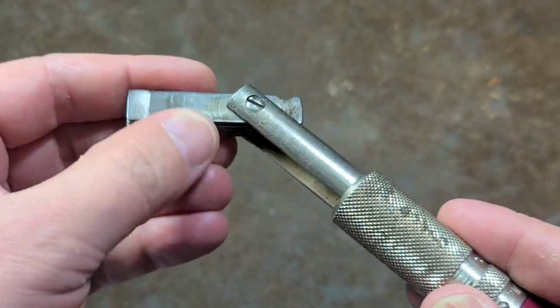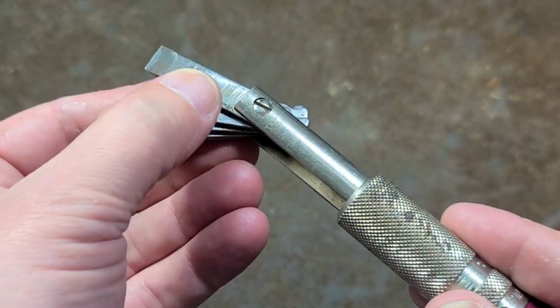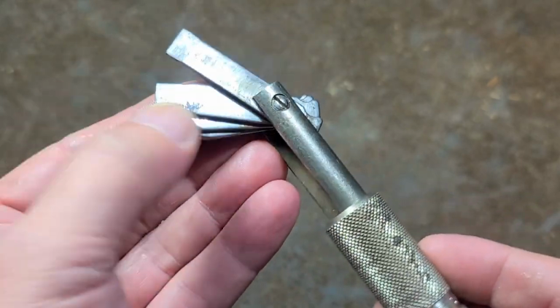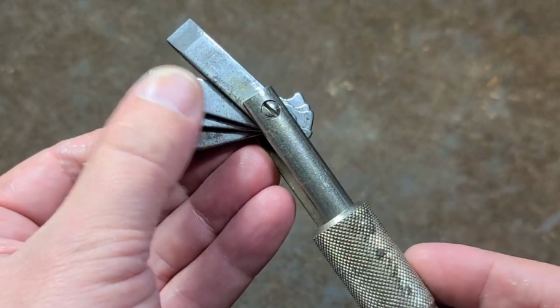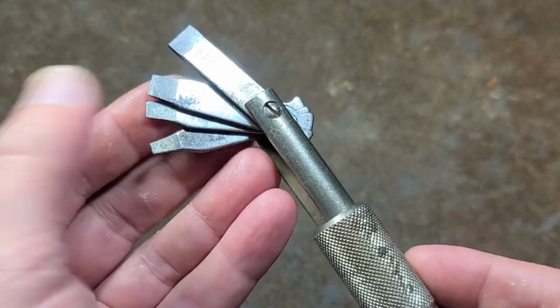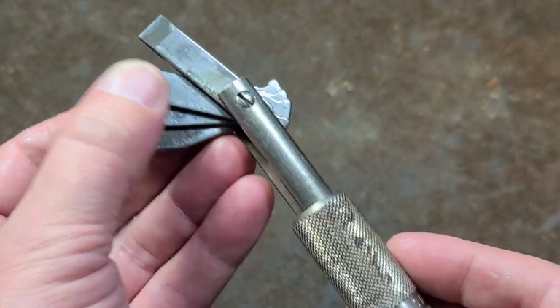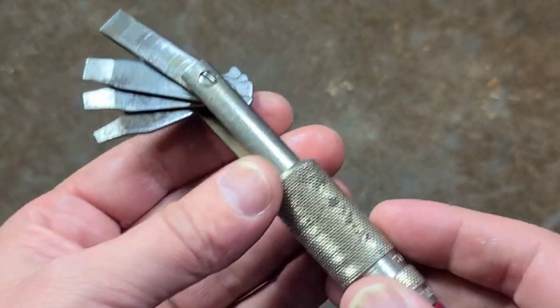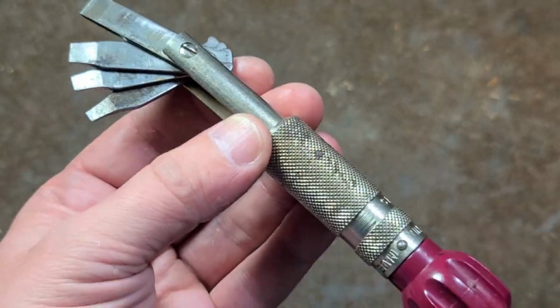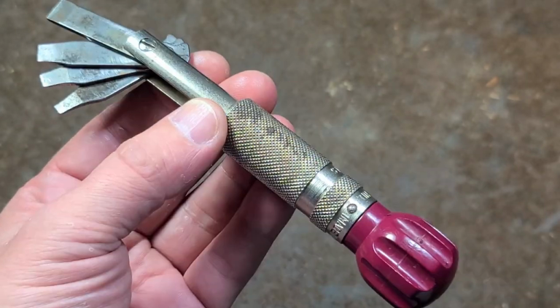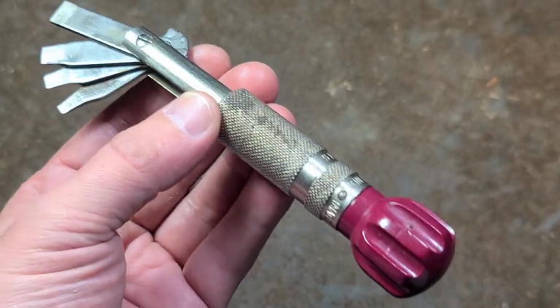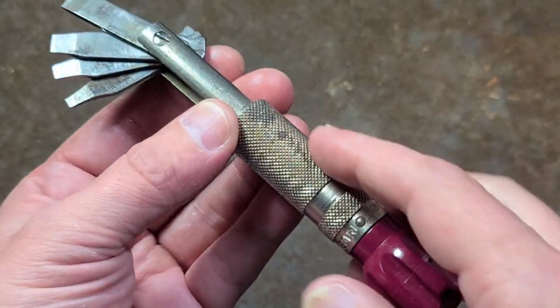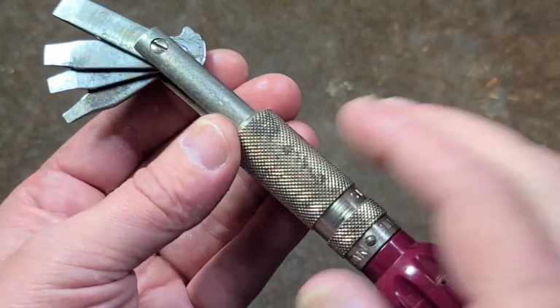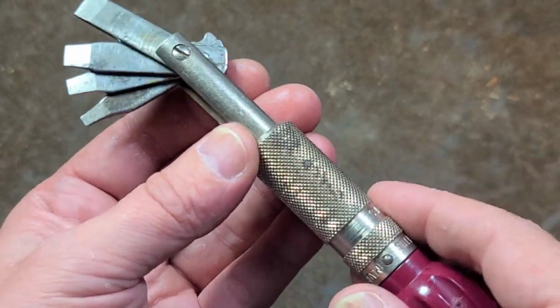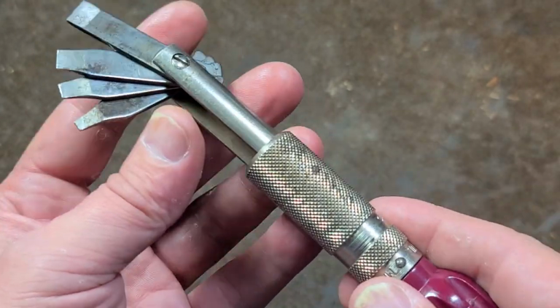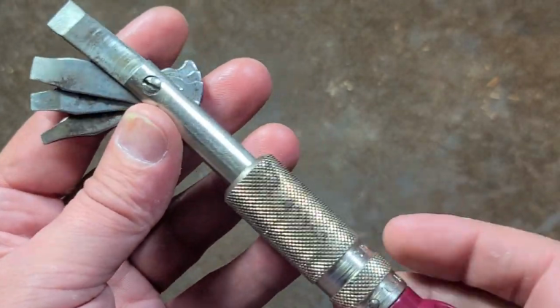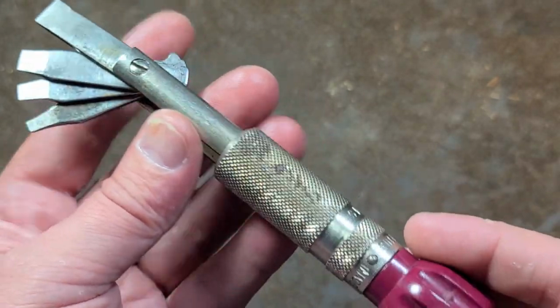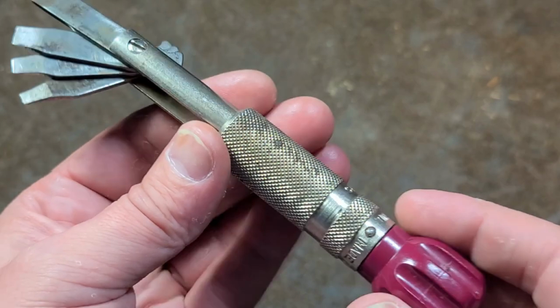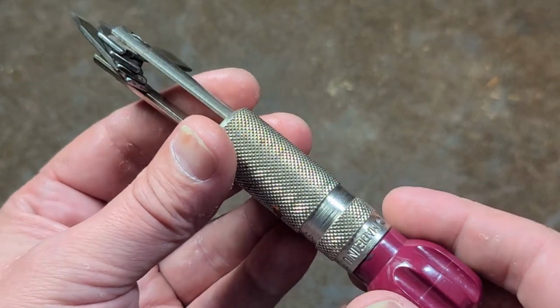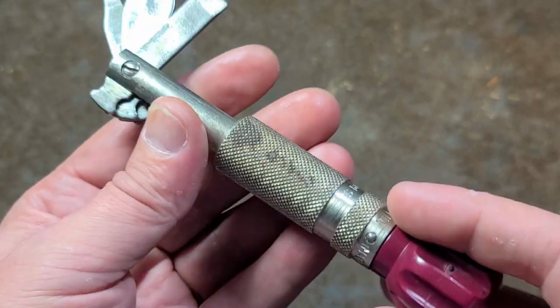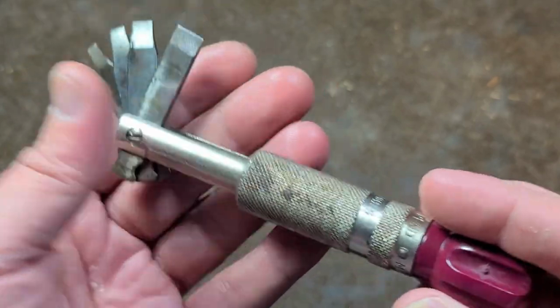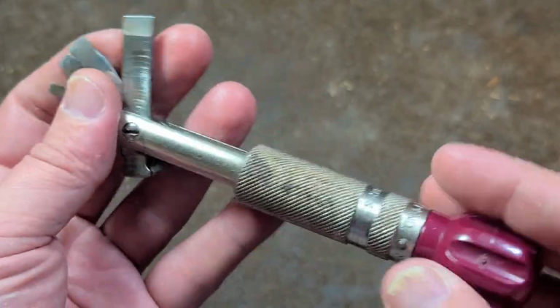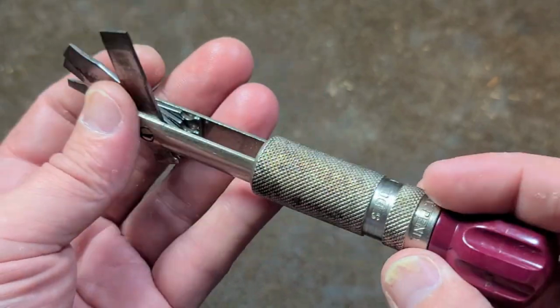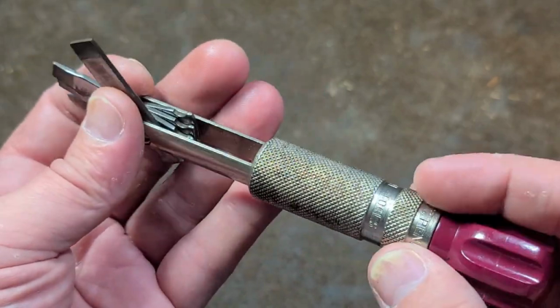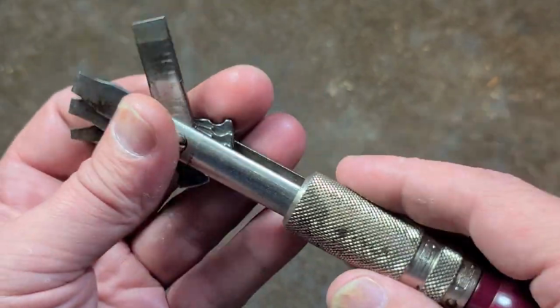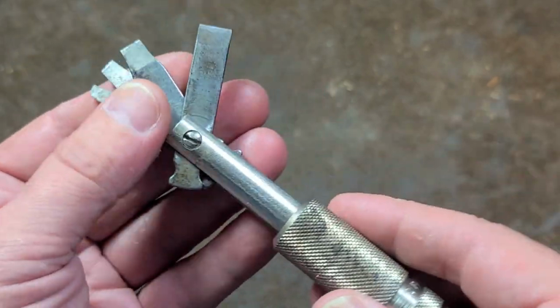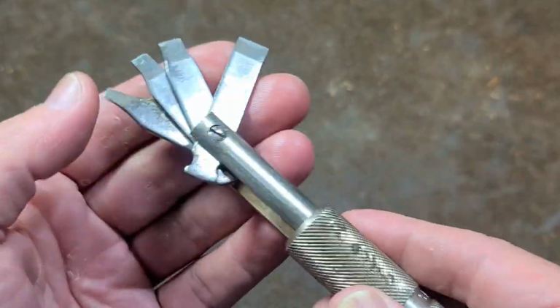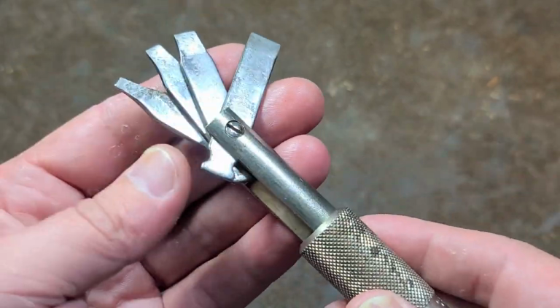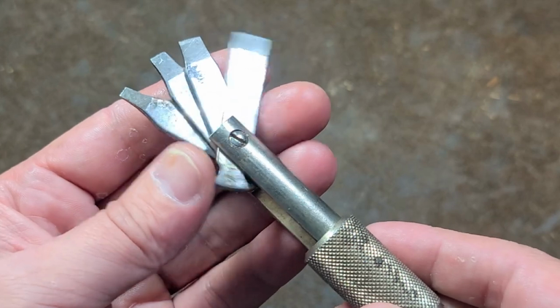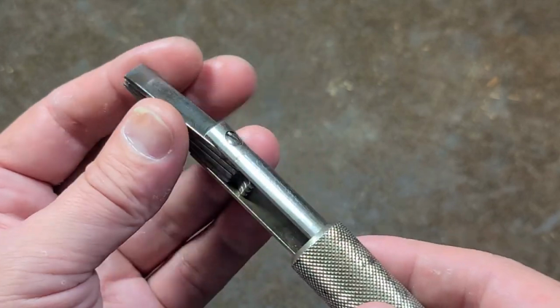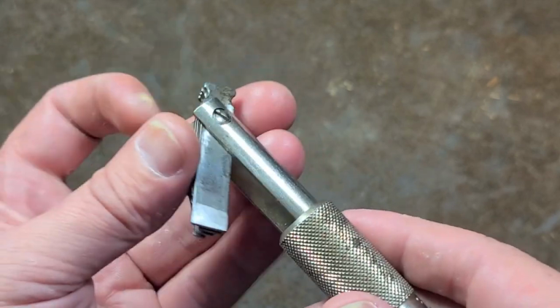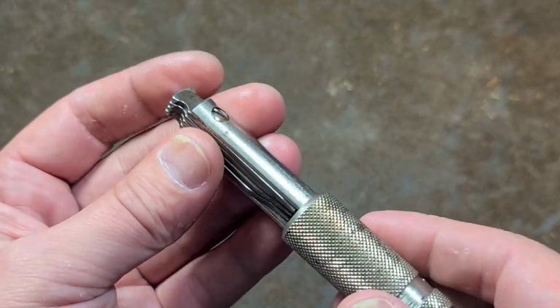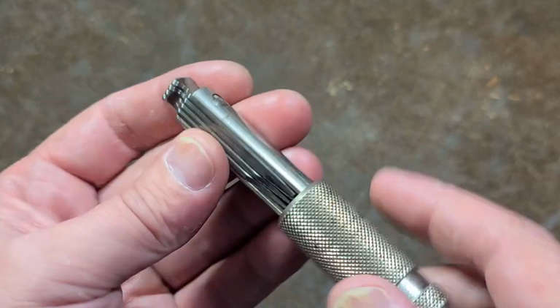I think this was an innovative idea for a tool, and versus their later not-quite-as-well-made versions, this early one with all the steel was actually a pretty good first shot.